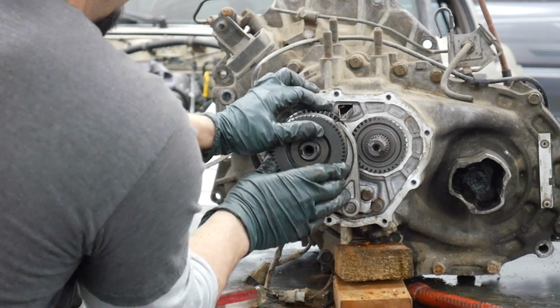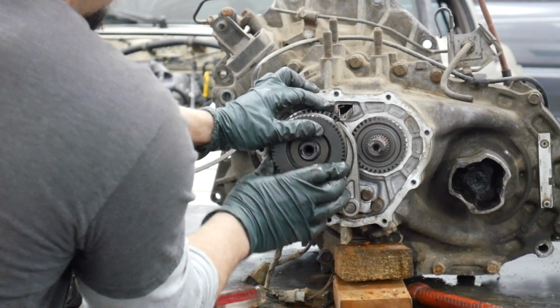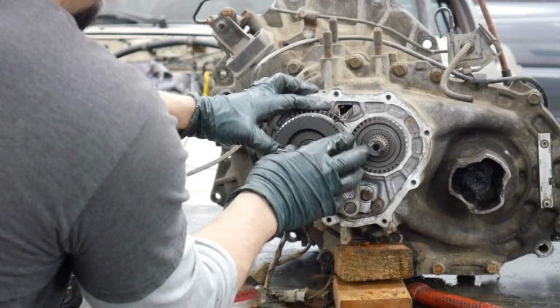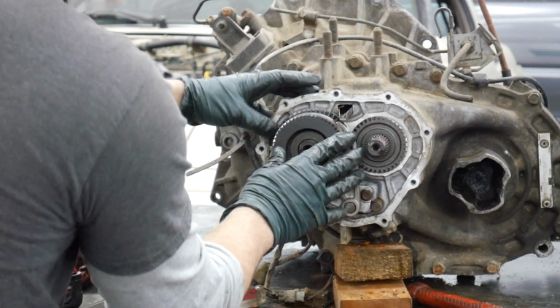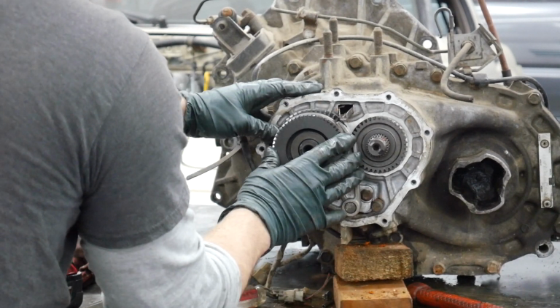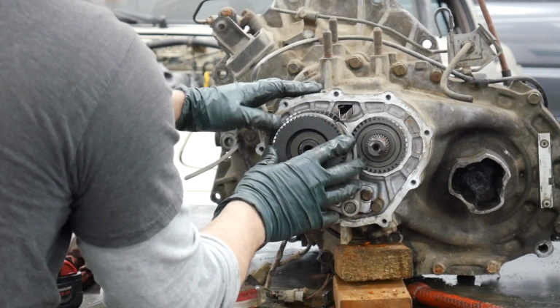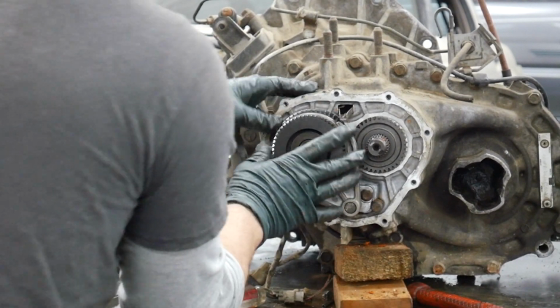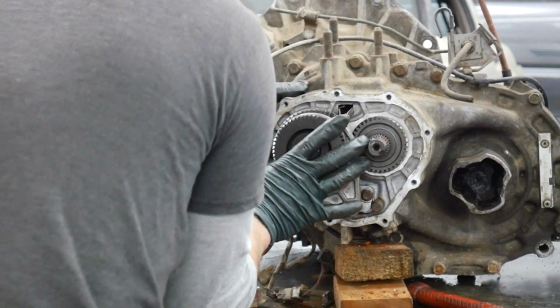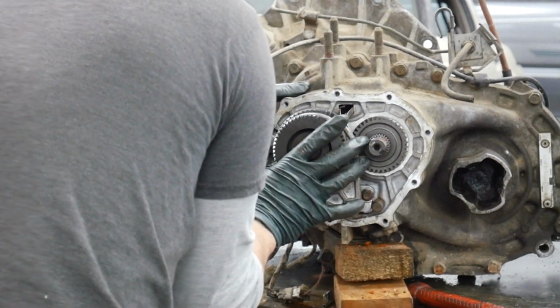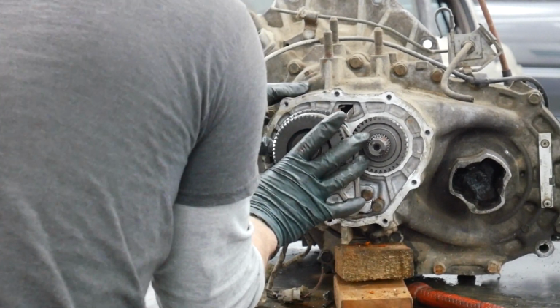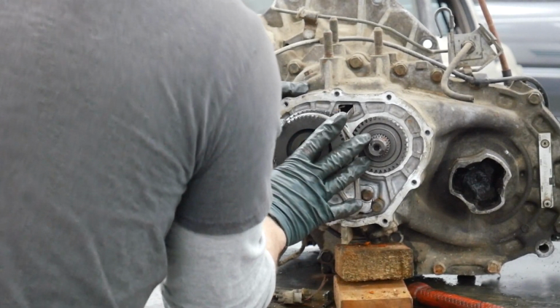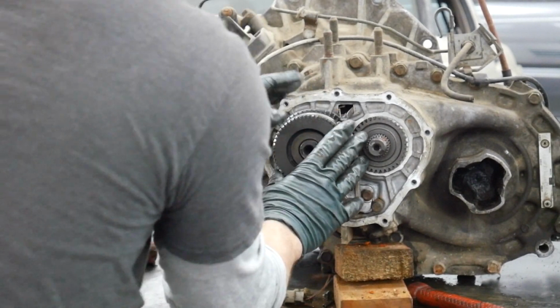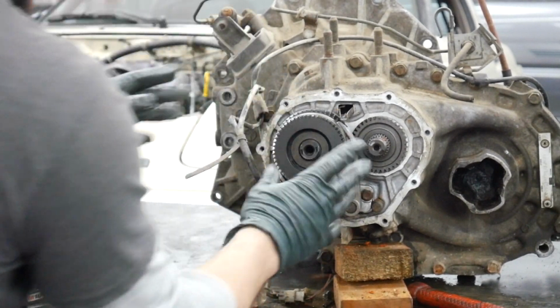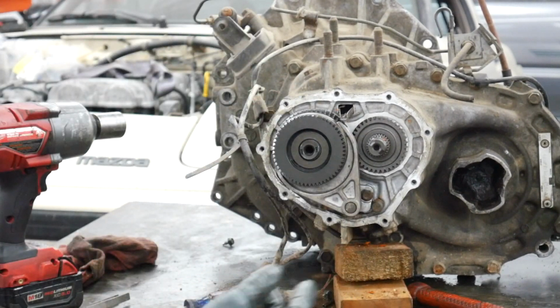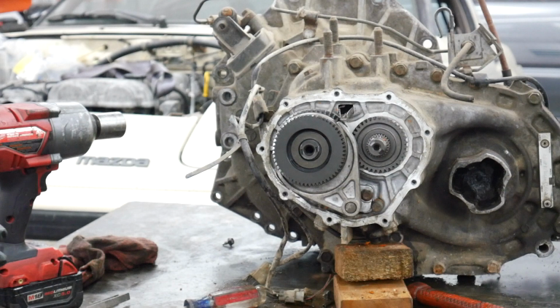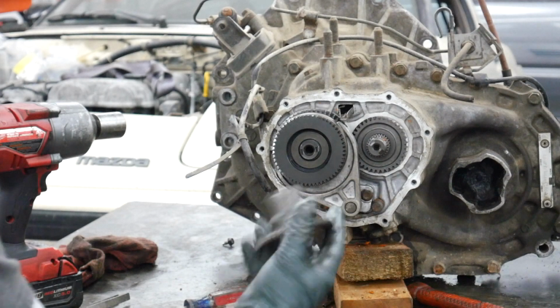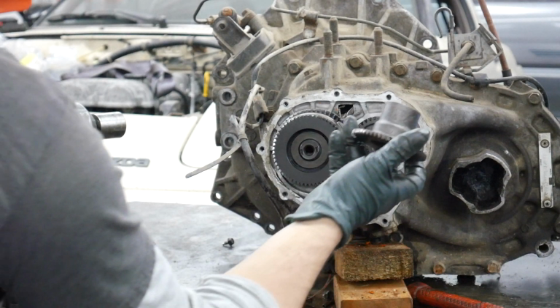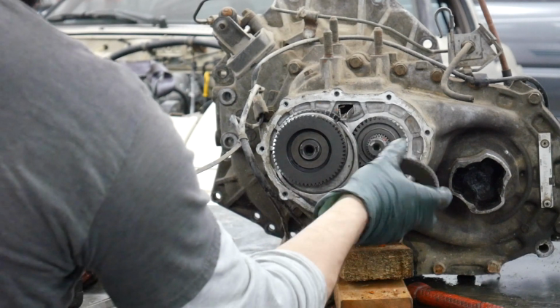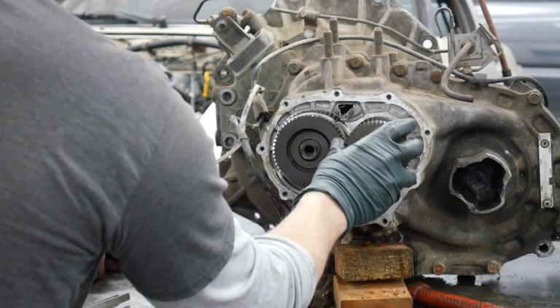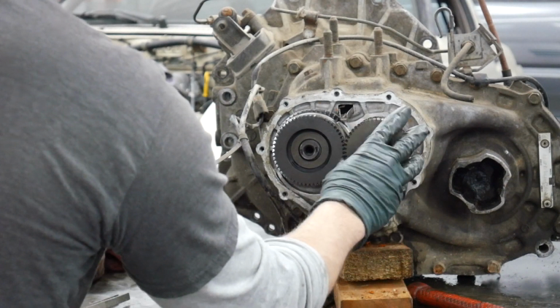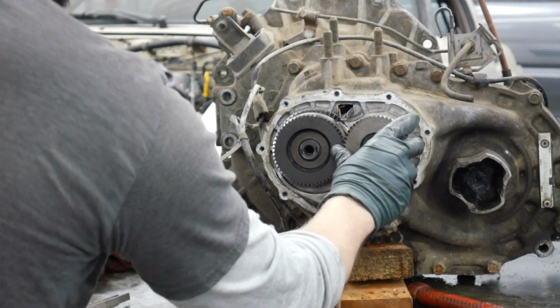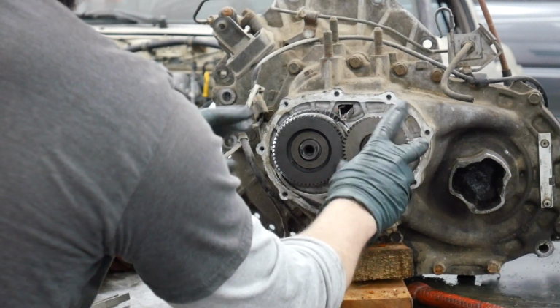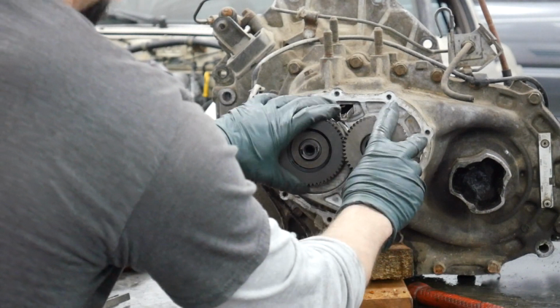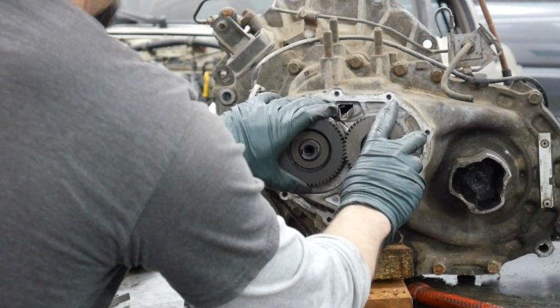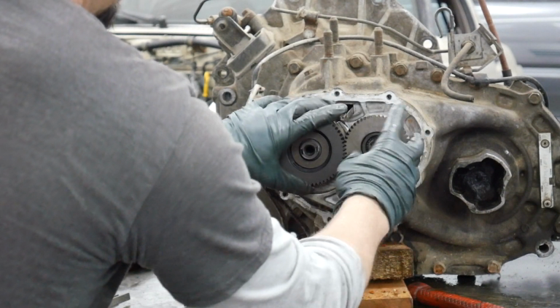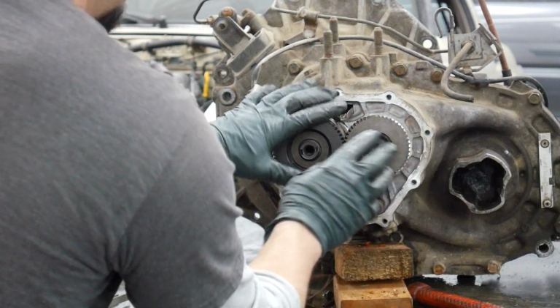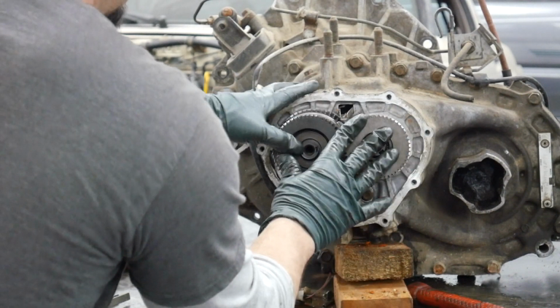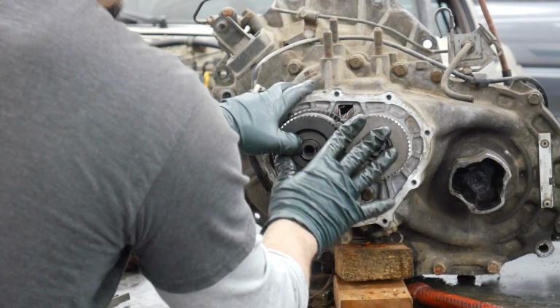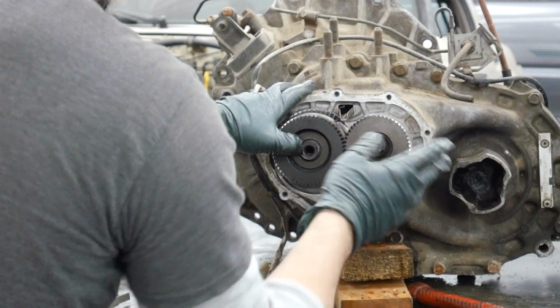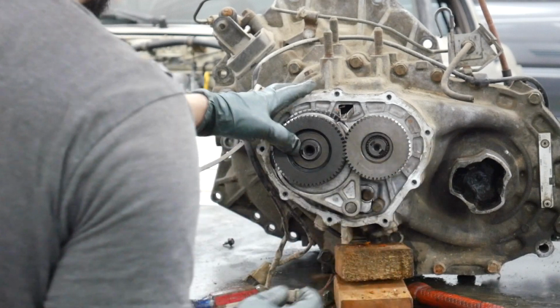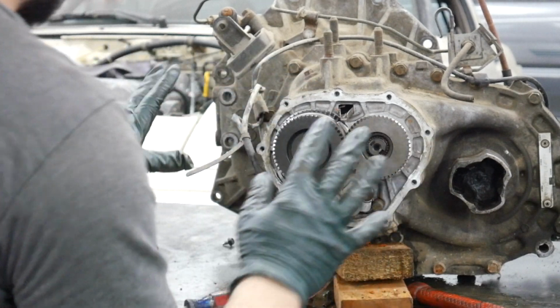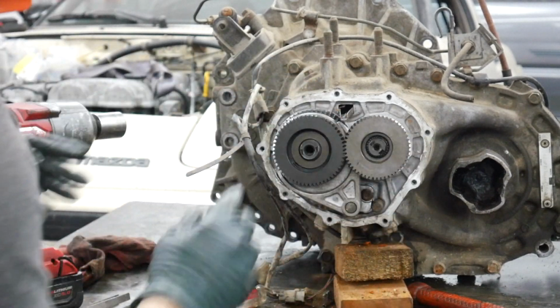Eventually it will be all the way on. Then take your output shaft reverse, put it on, and you are together.